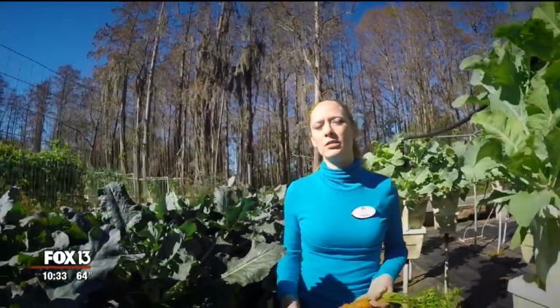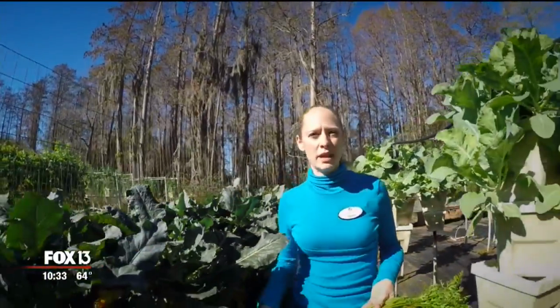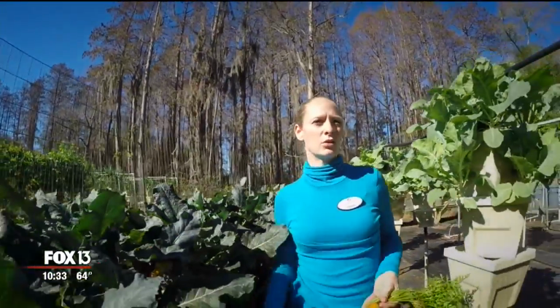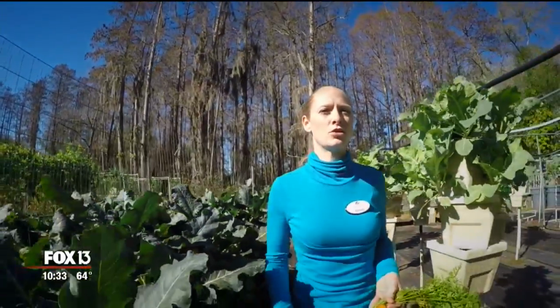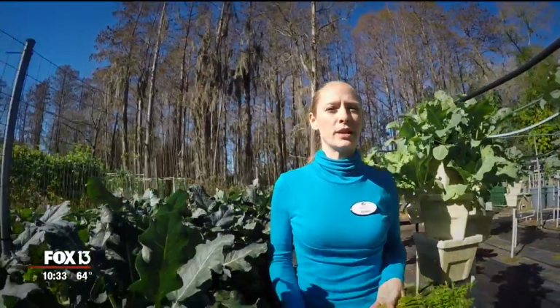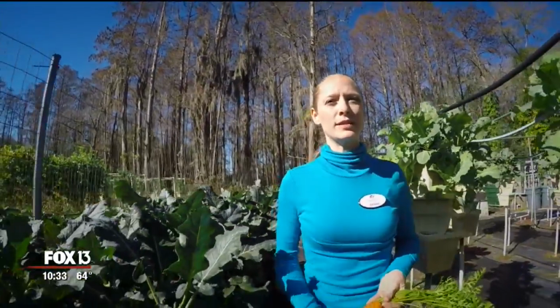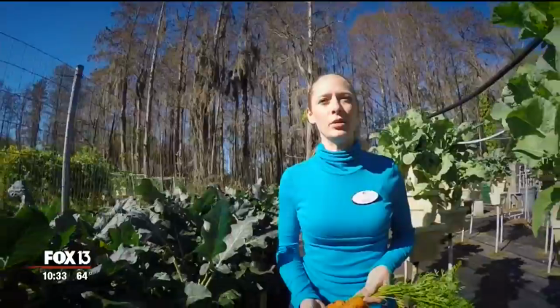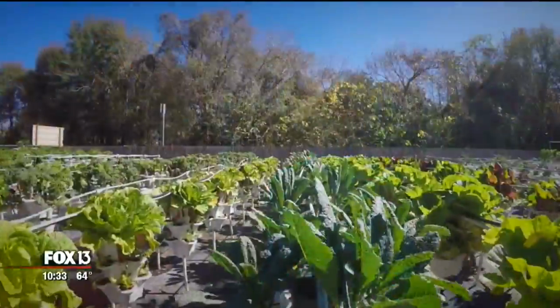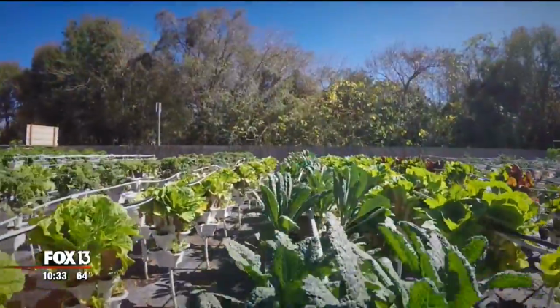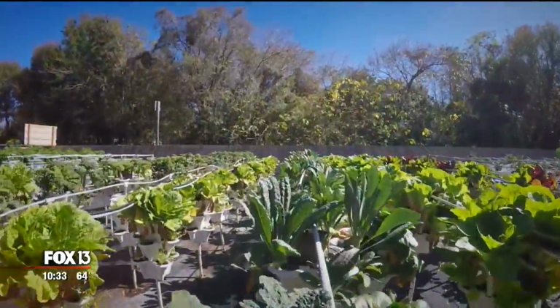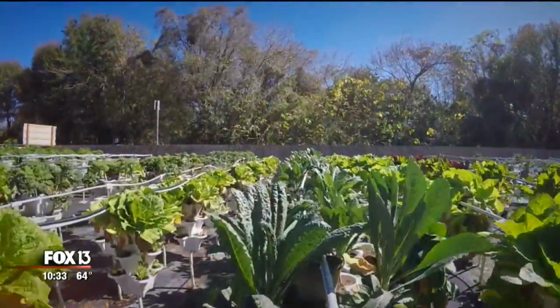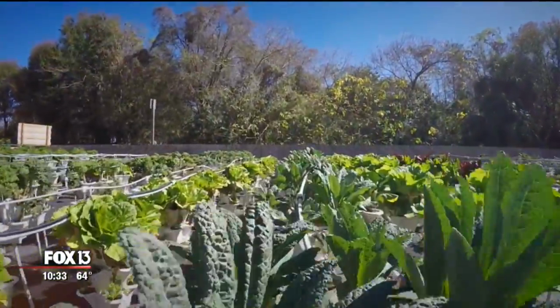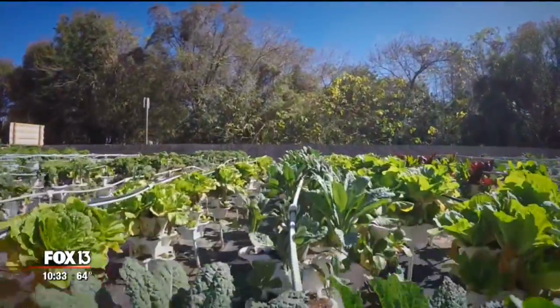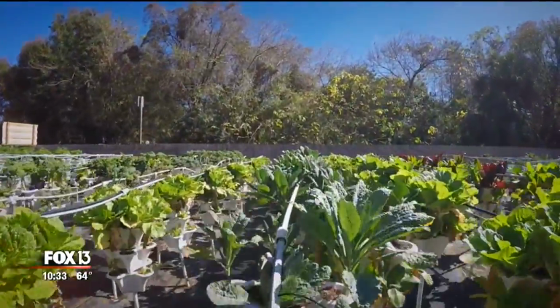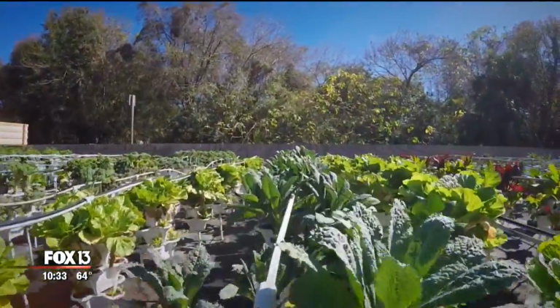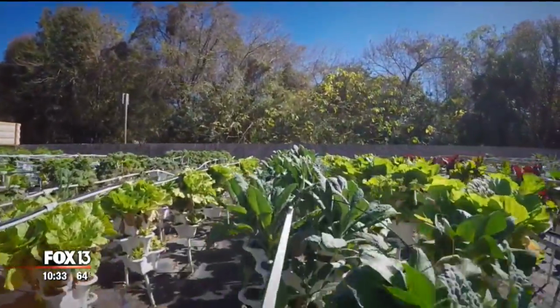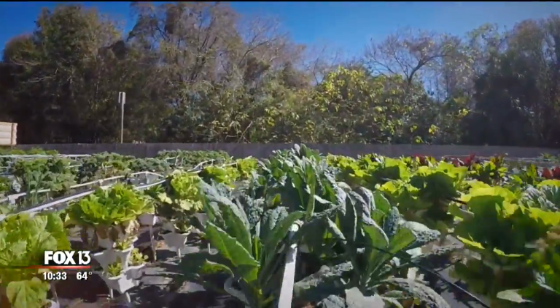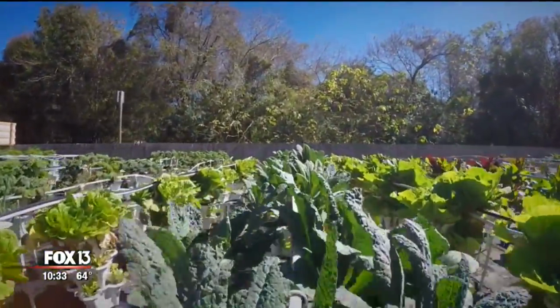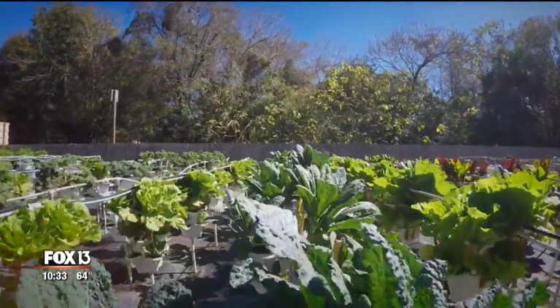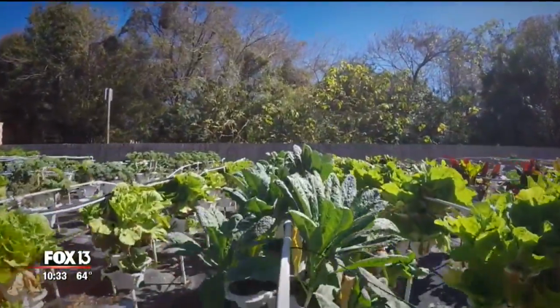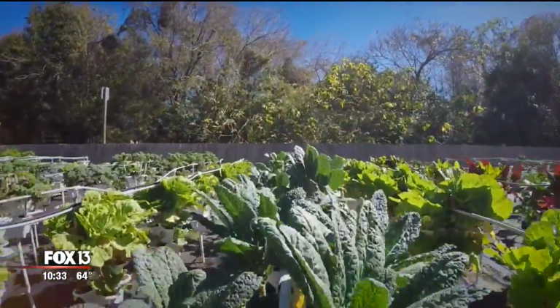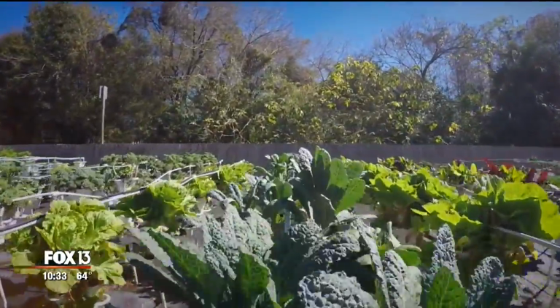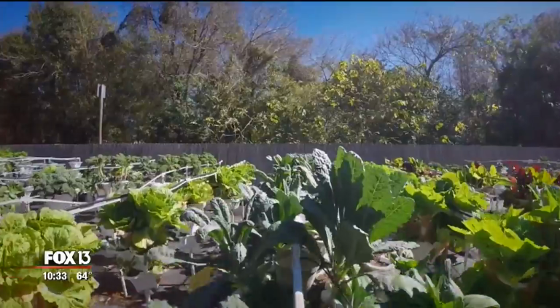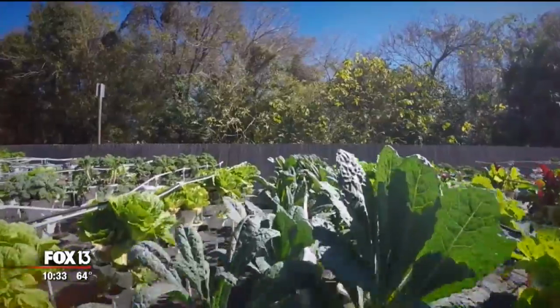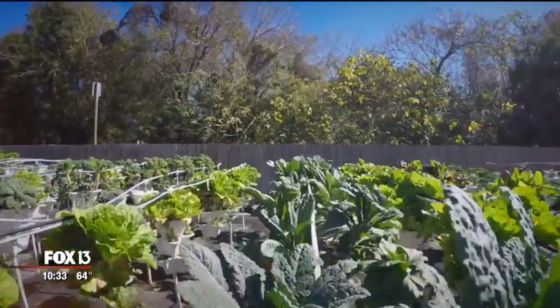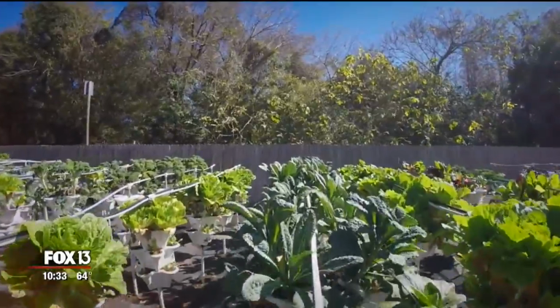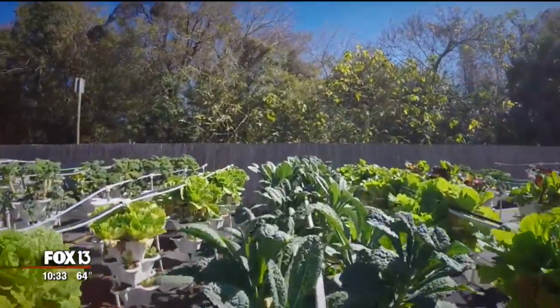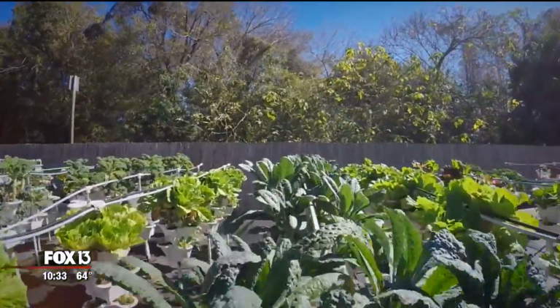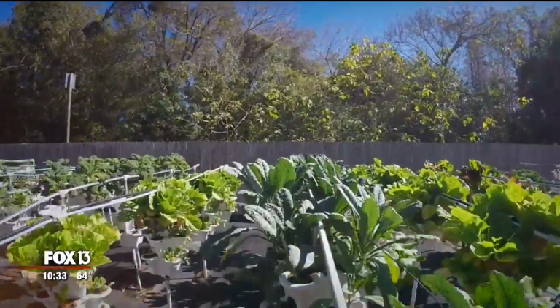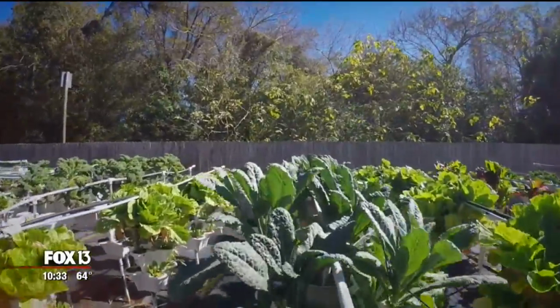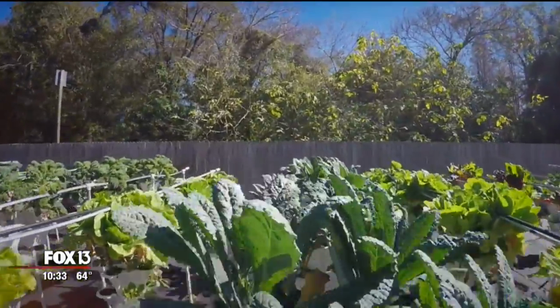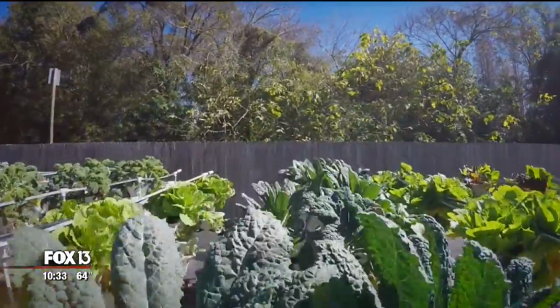all tomatoes or all strawberries, for example — we can plant approximately 40 to 50 different types of produce all at once, and use less land.